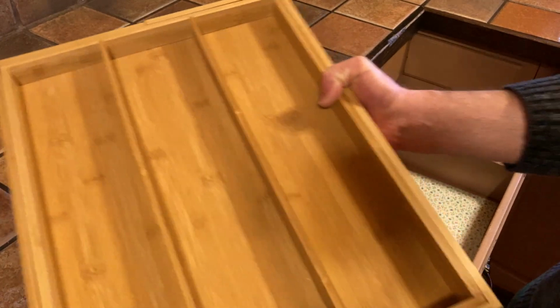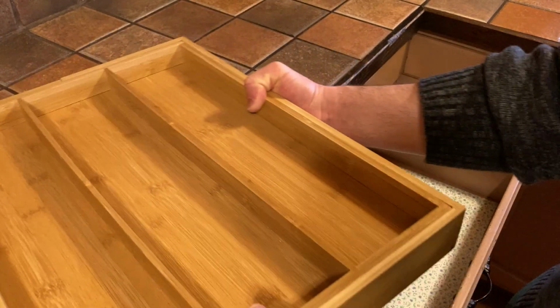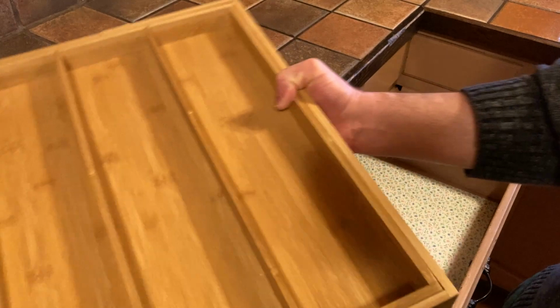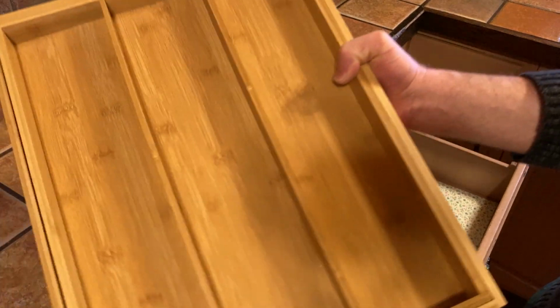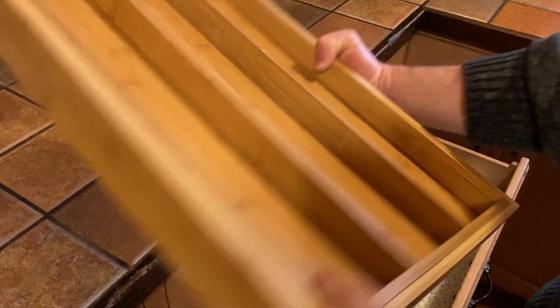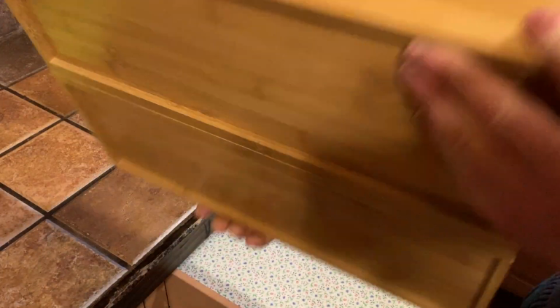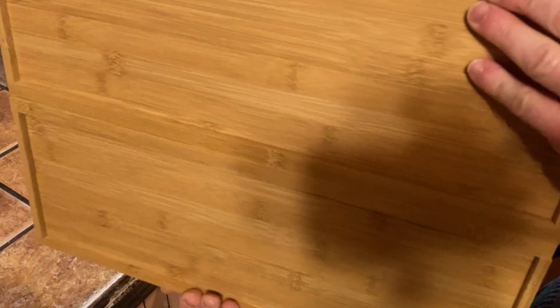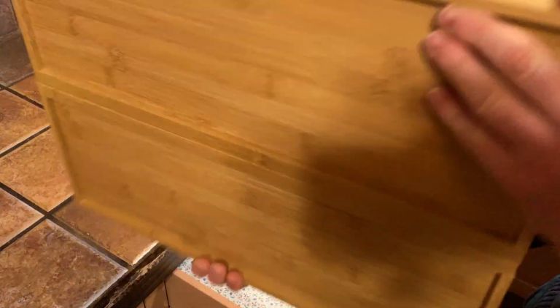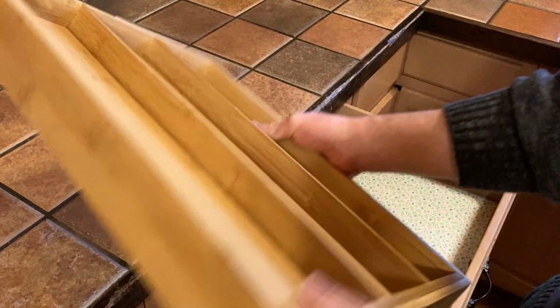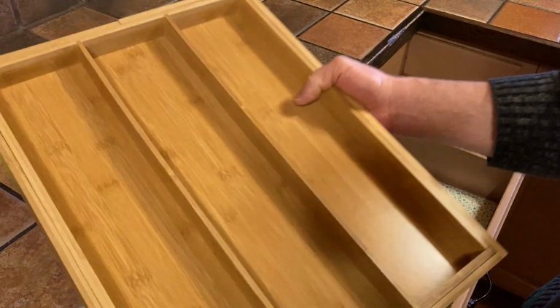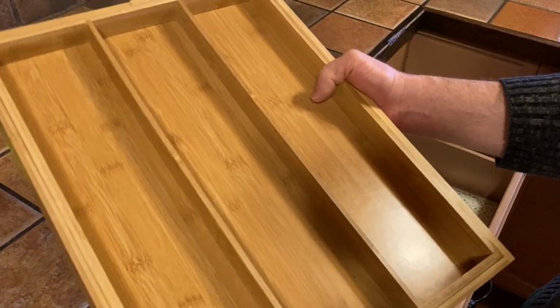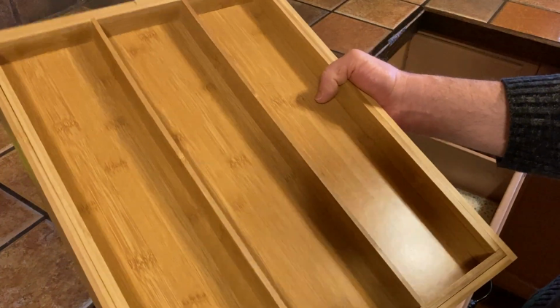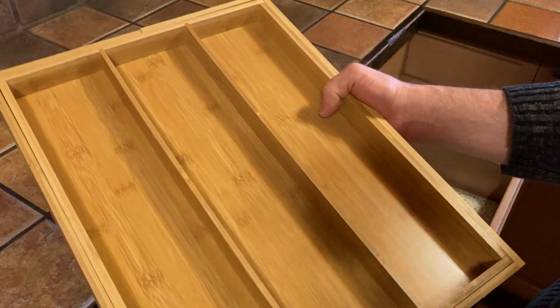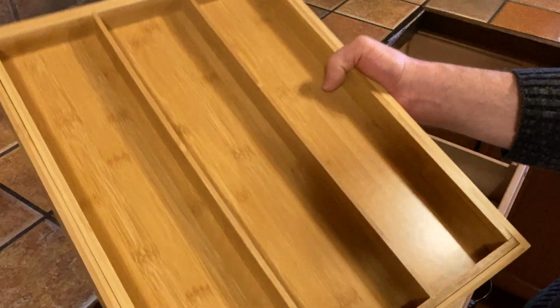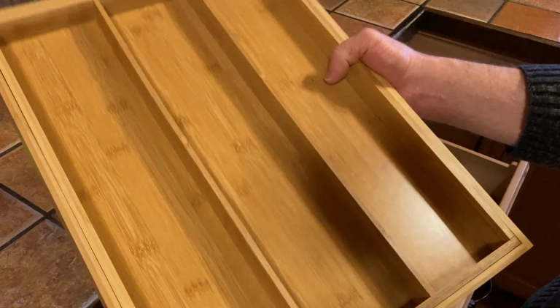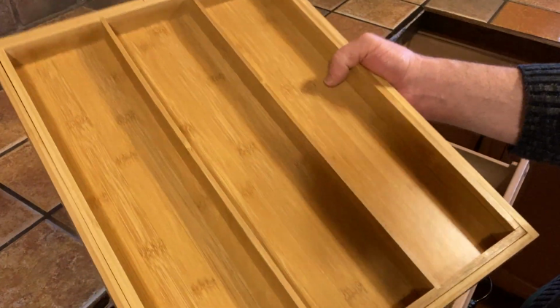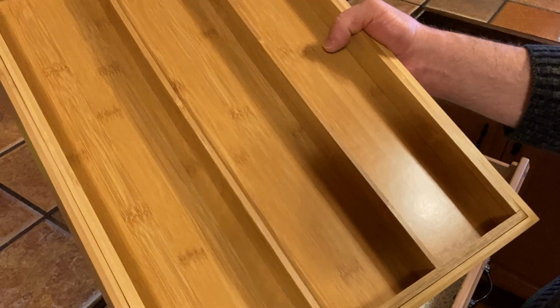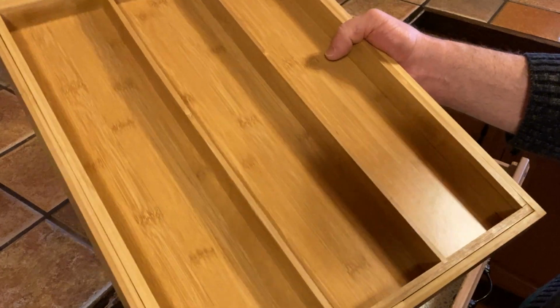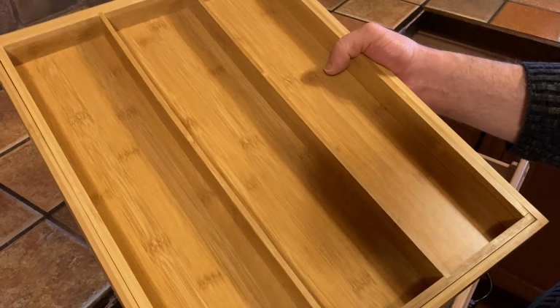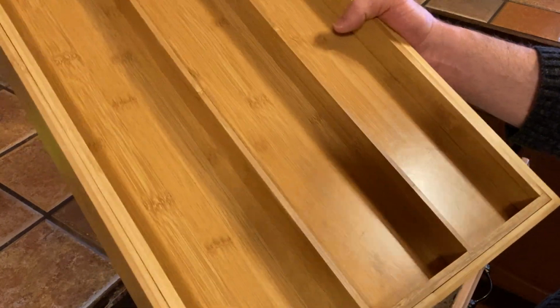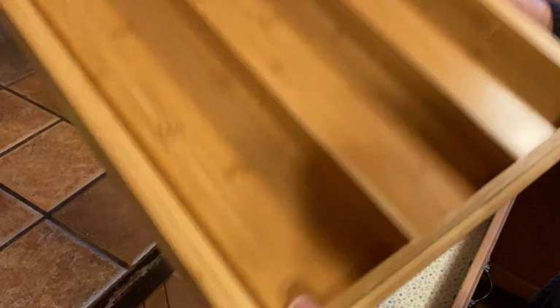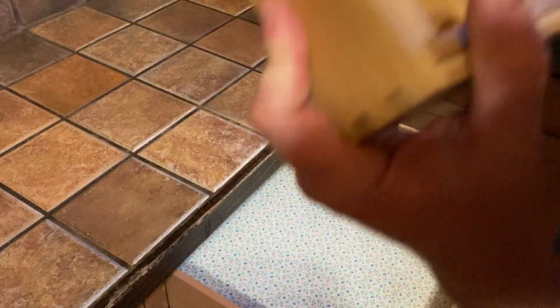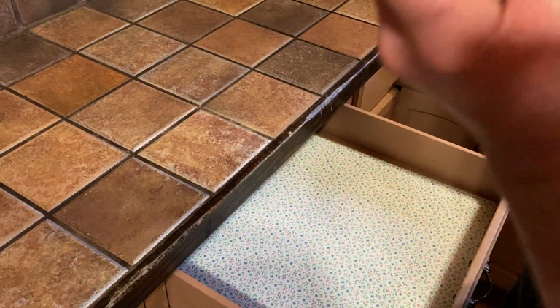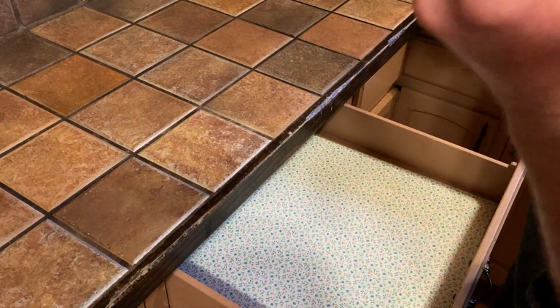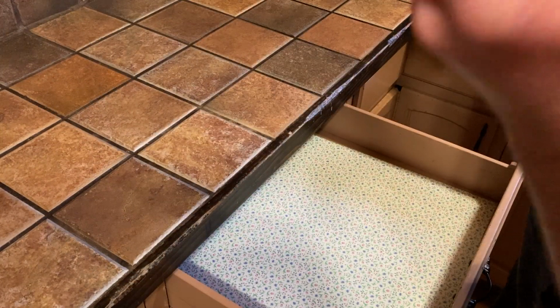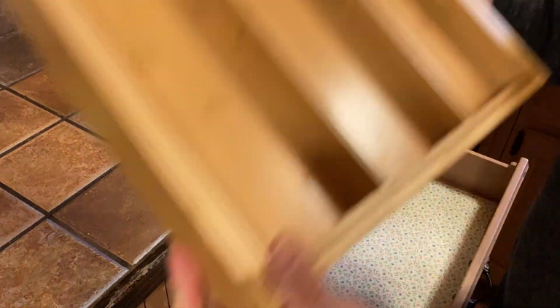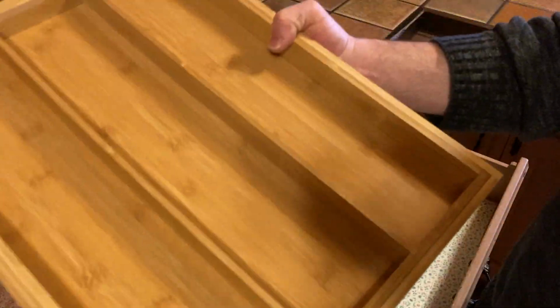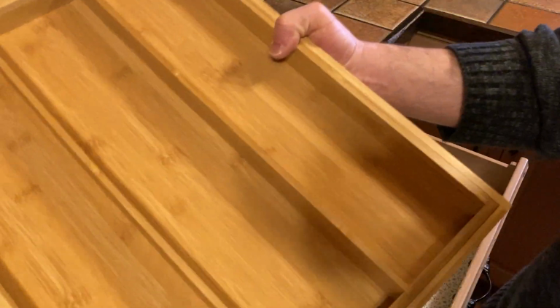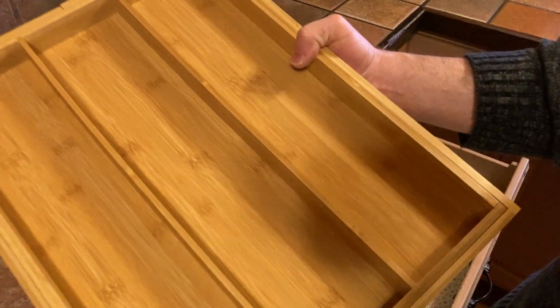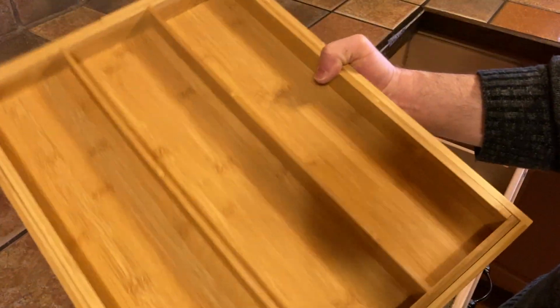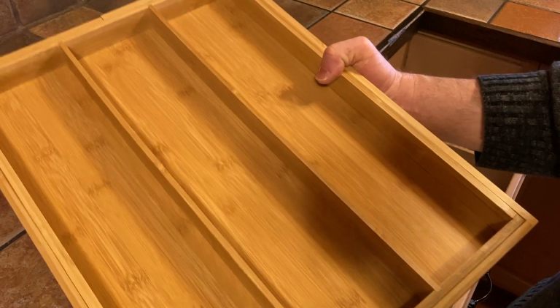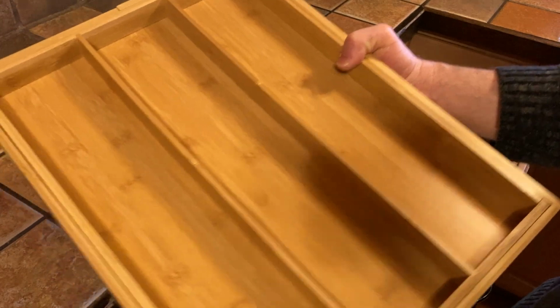This is quite nice. It's made of bamboo. The first thing I realized when I took it out of the box is the smell — it actually smells like wood. I'm just gonna give it a whiff. It smells so good, just like a nice piece of wood.